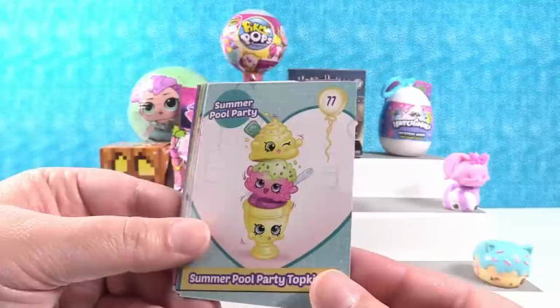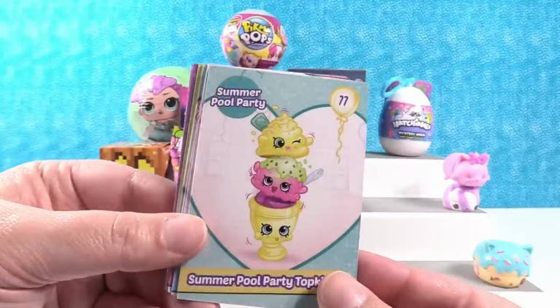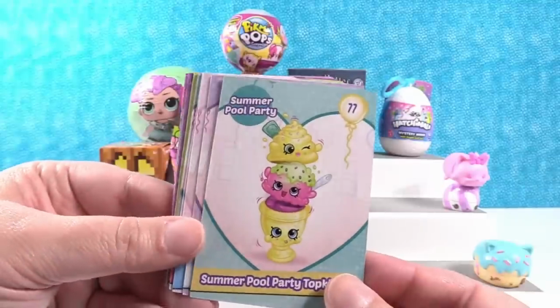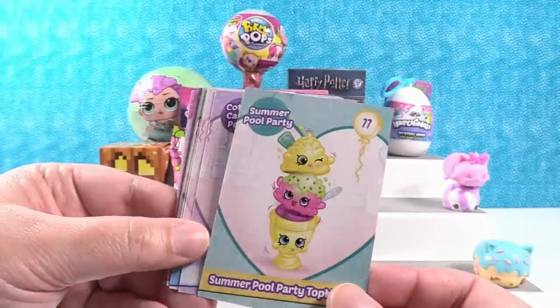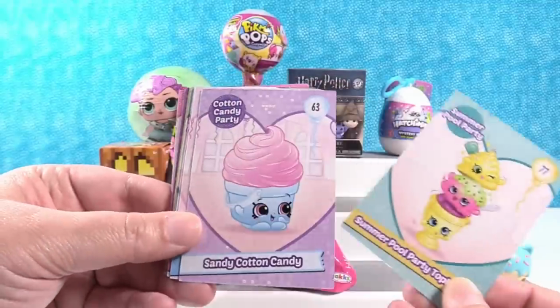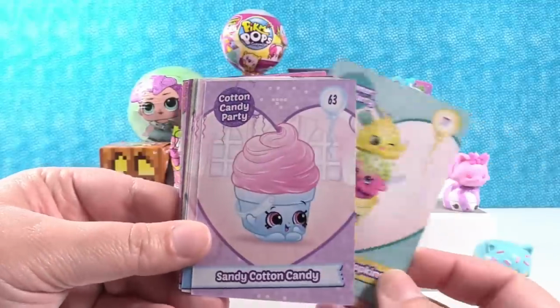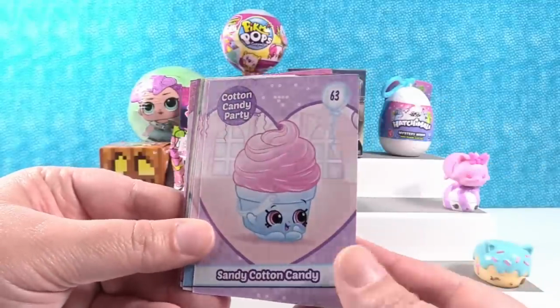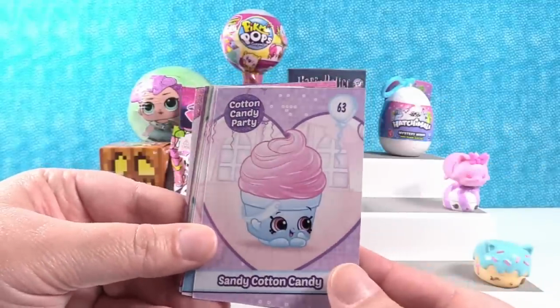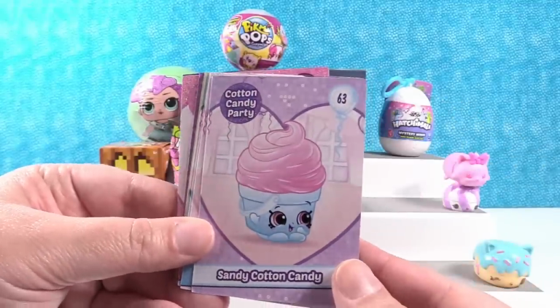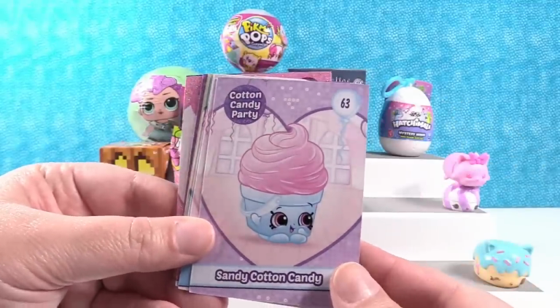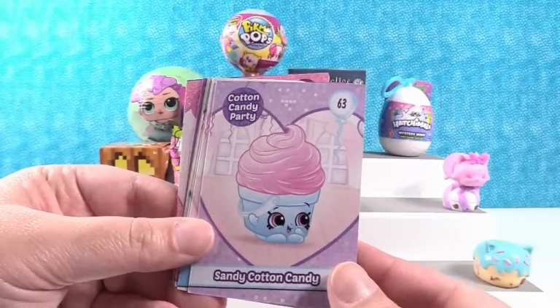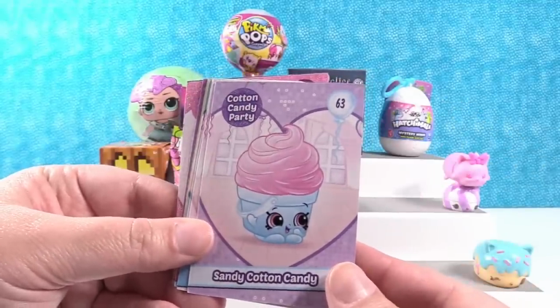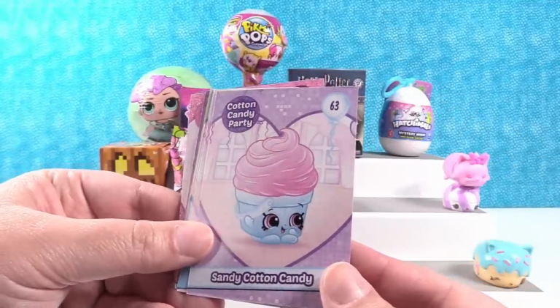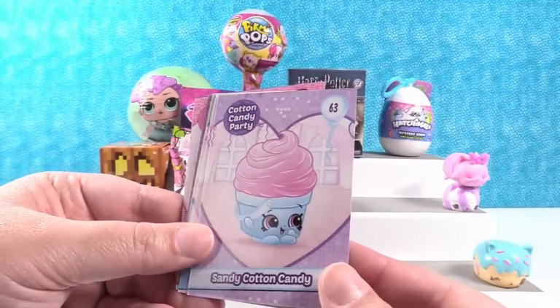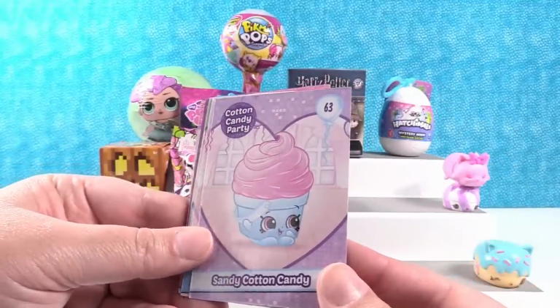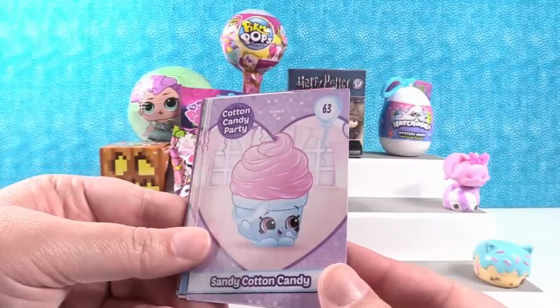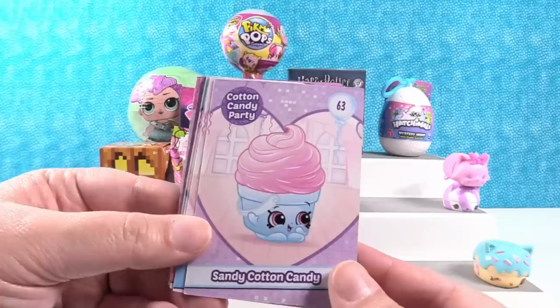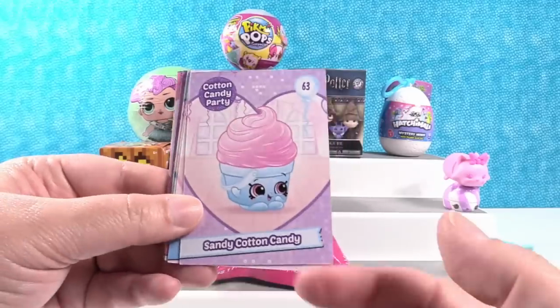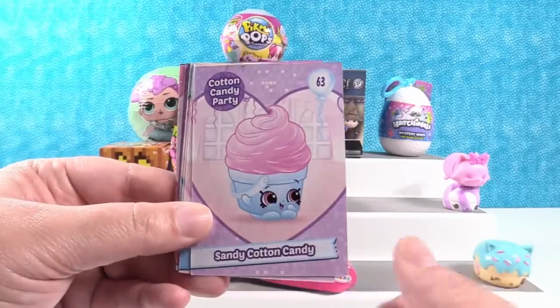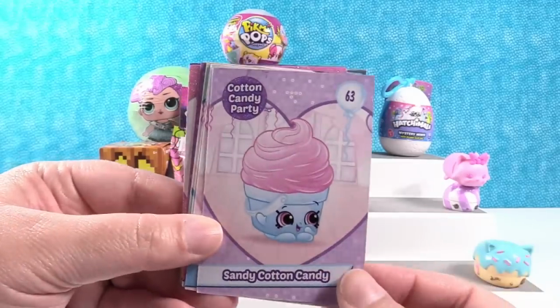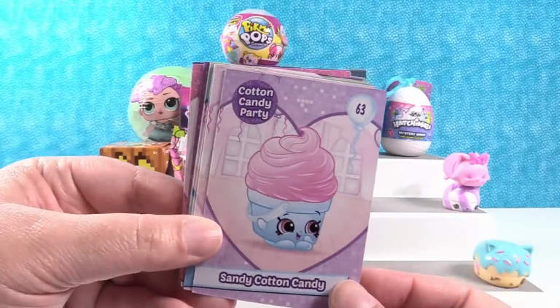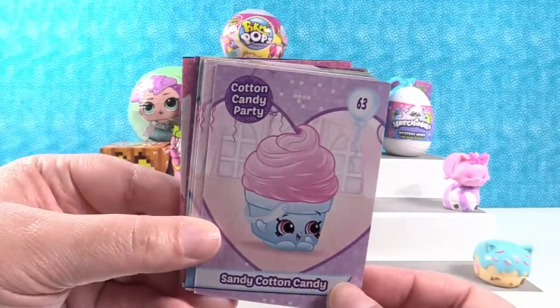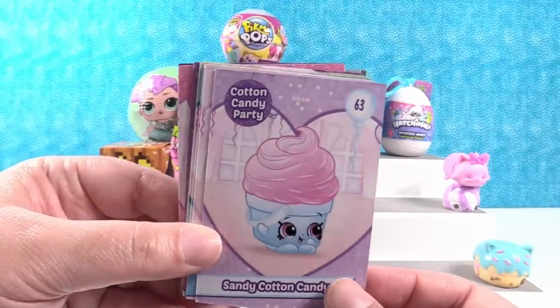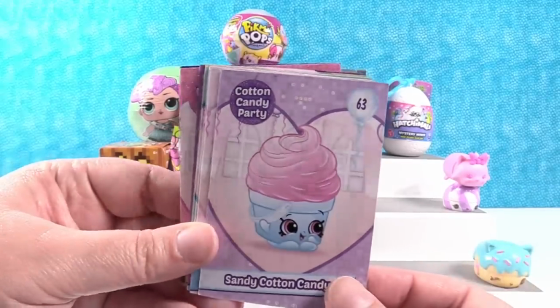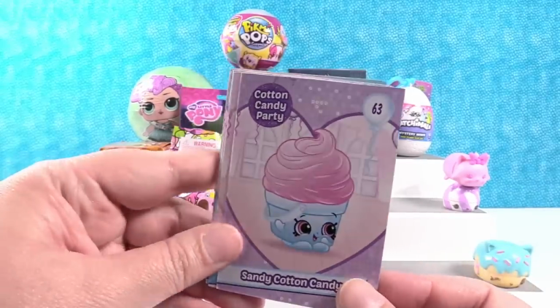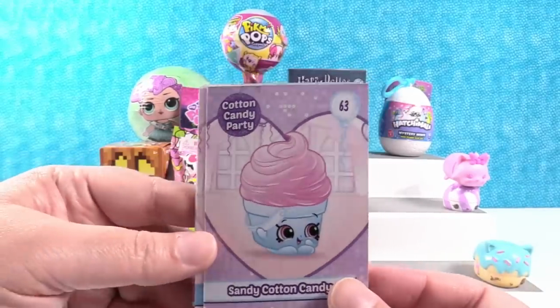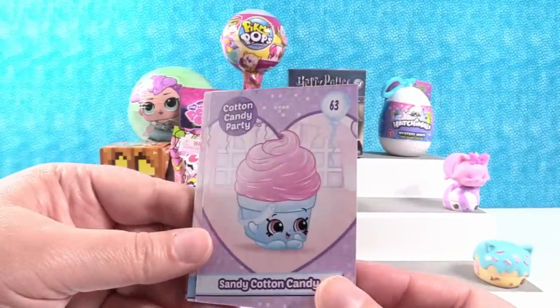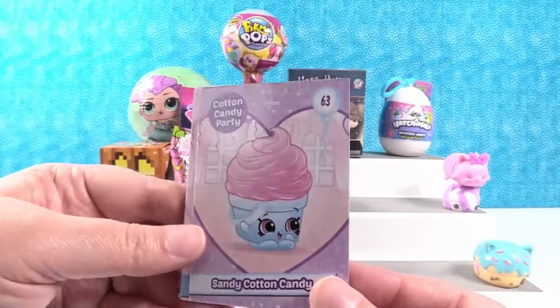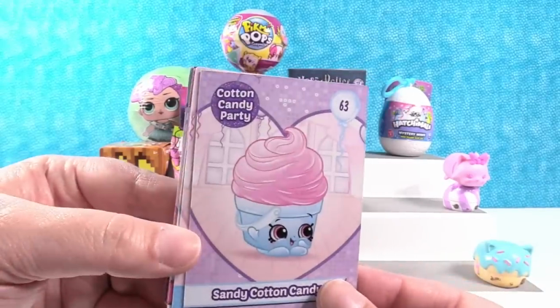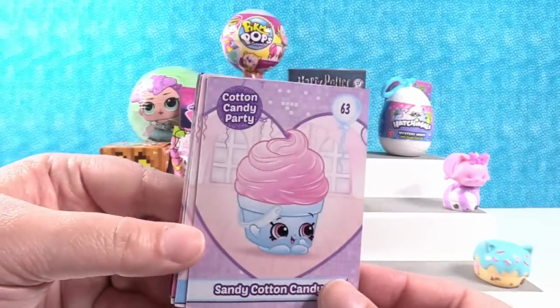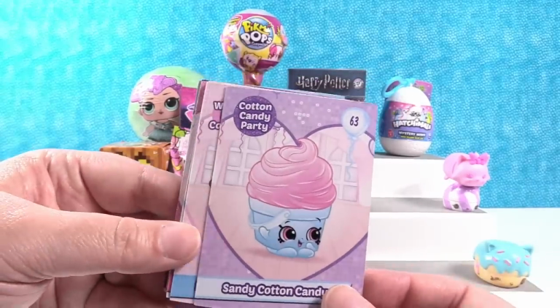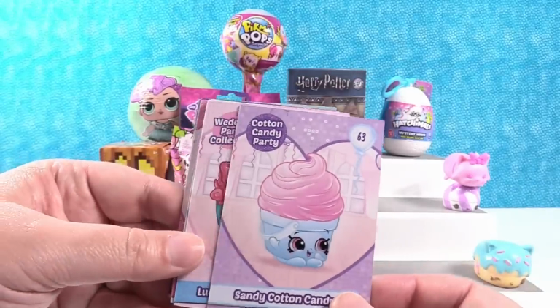That's neat. Sandy Cotton Candy — I do not remember that one, but I don't want Sandy Cotton Candy. Sand in my candy doesn't sound good.